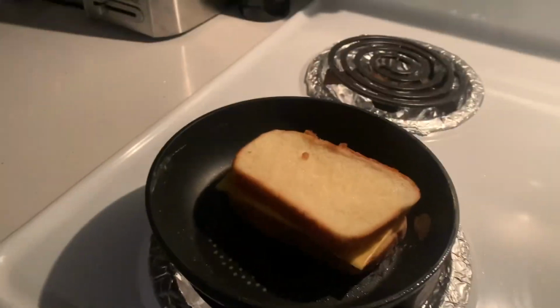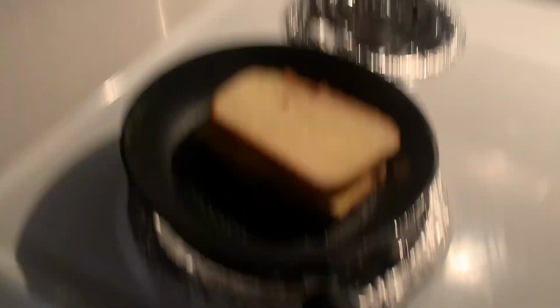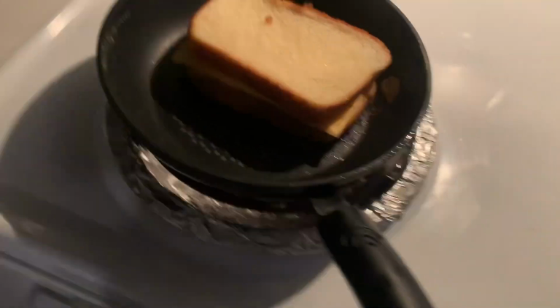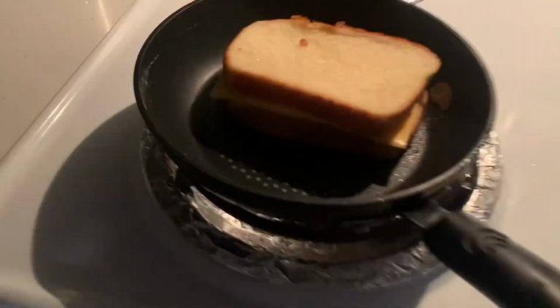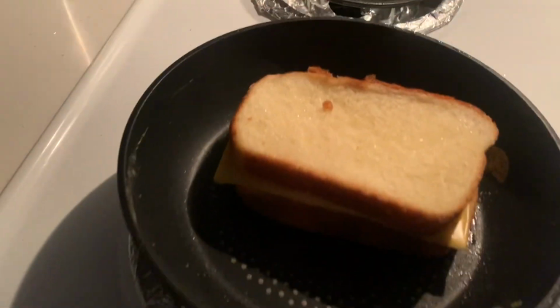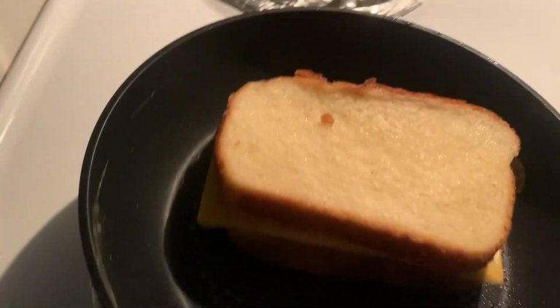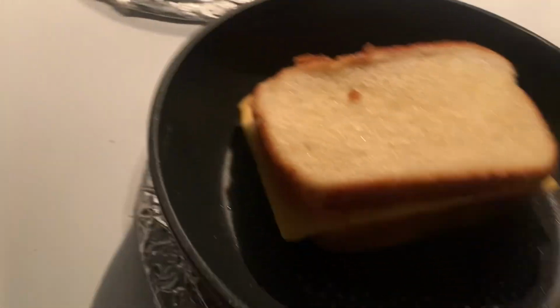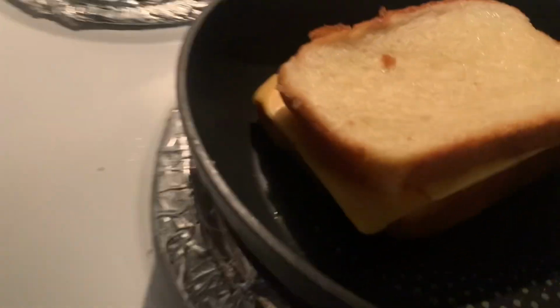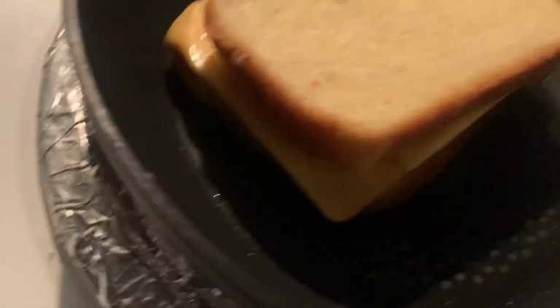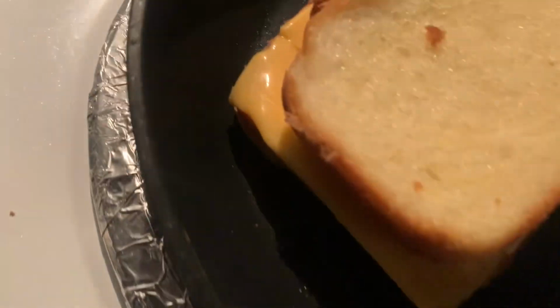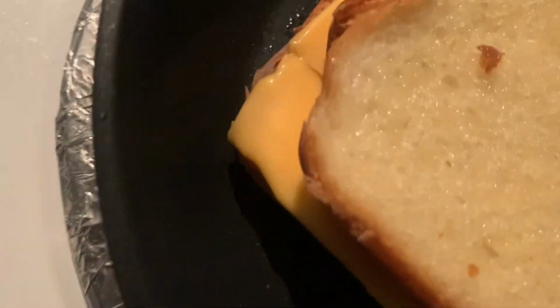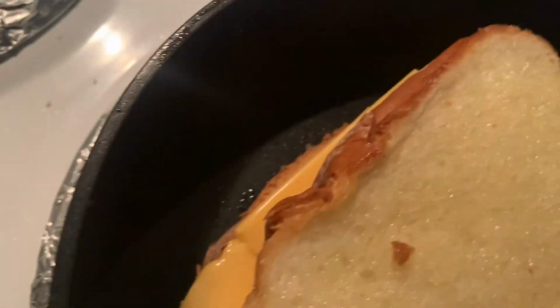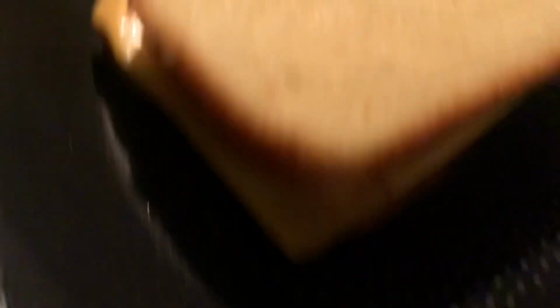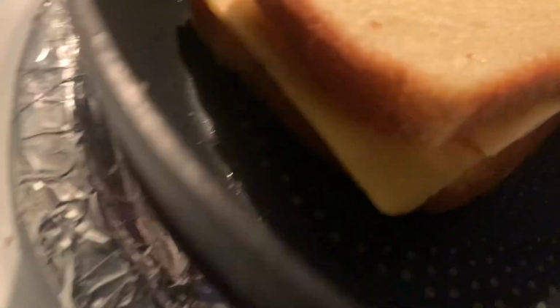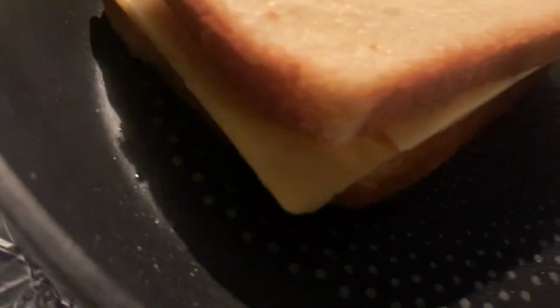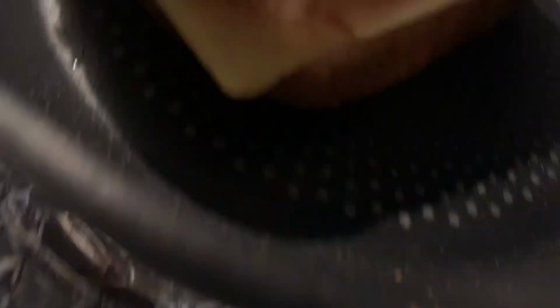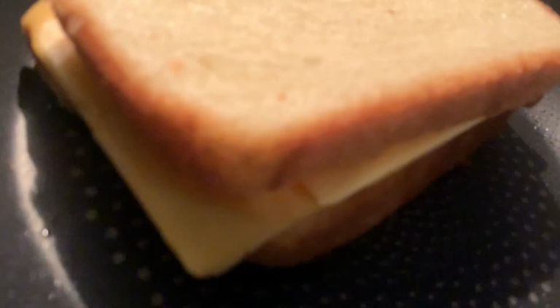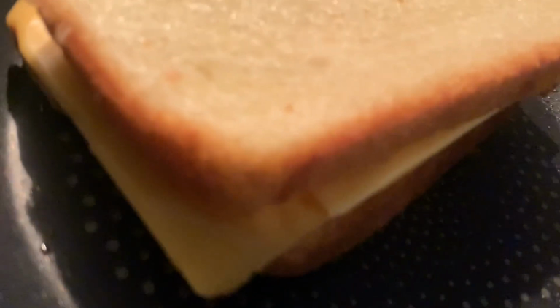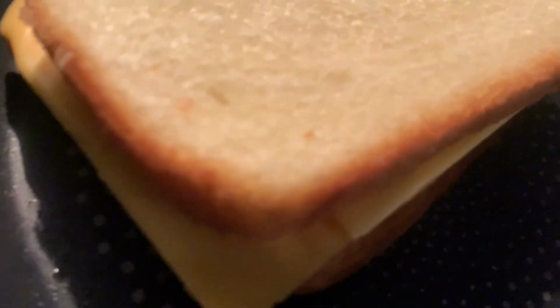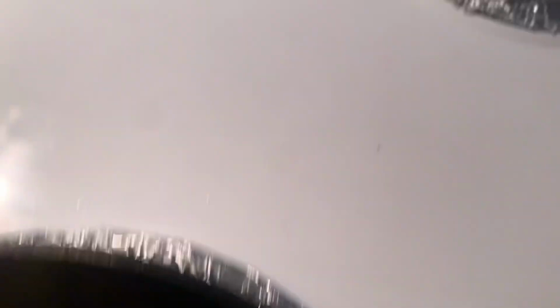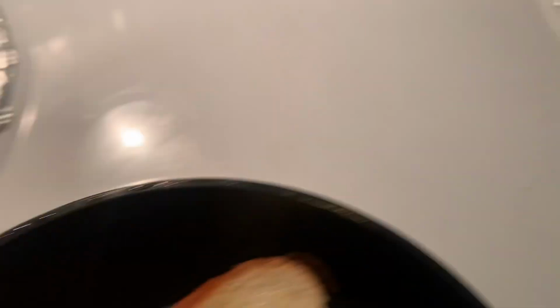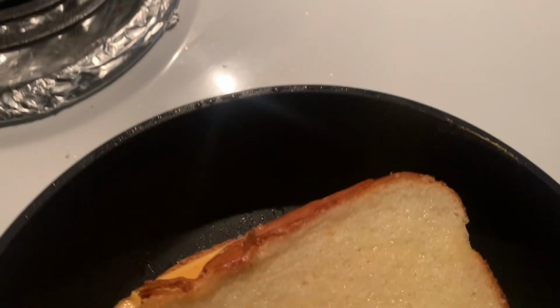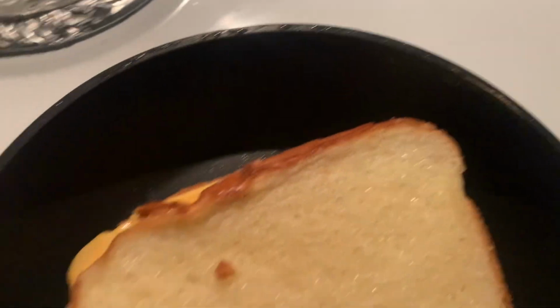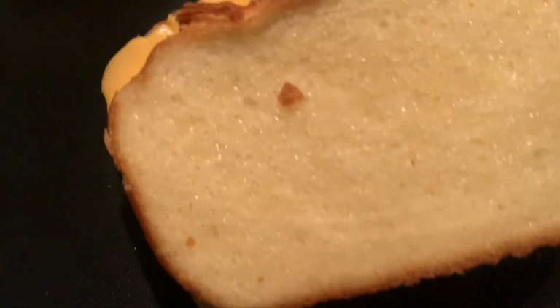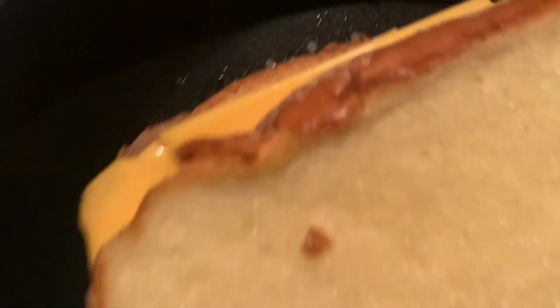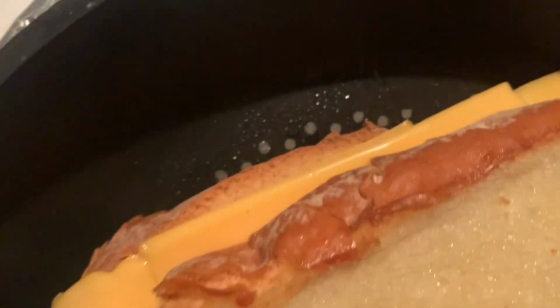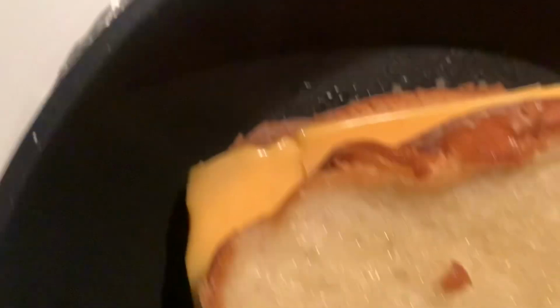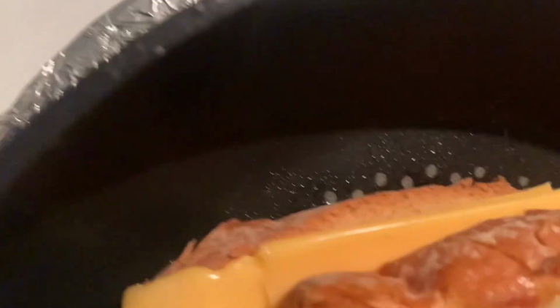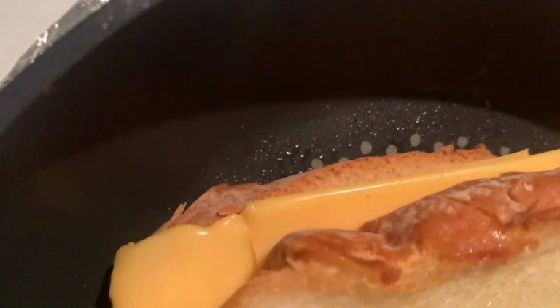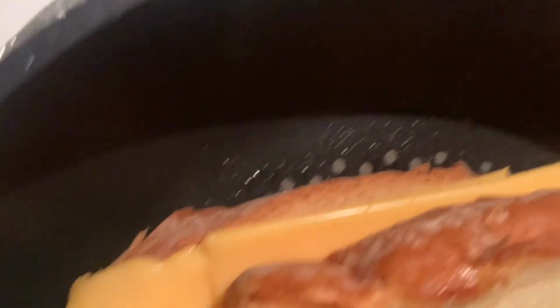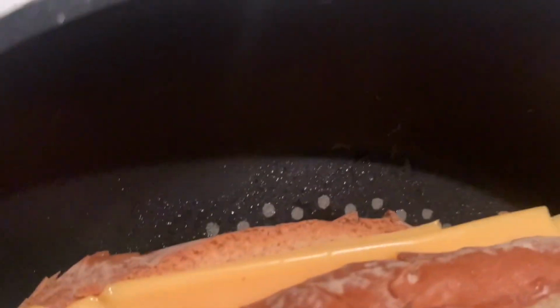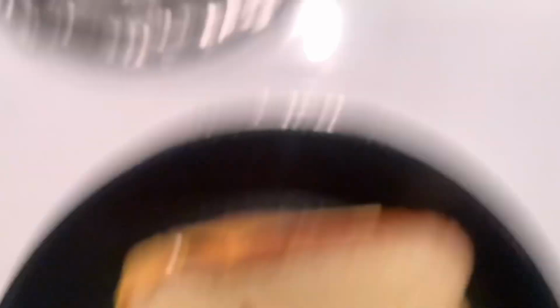Oh my goodness you guys, I'm getting so excited. Look at the cheese, it's melting! The cheese is melting! I'm so excited — it's buttery!